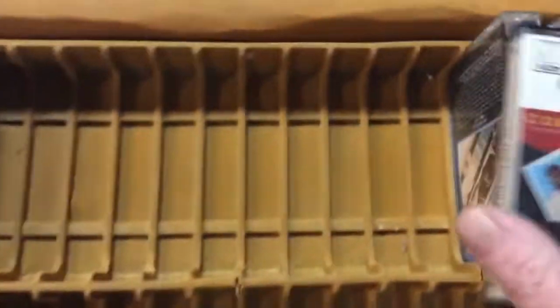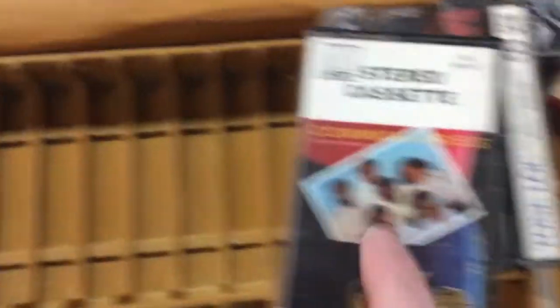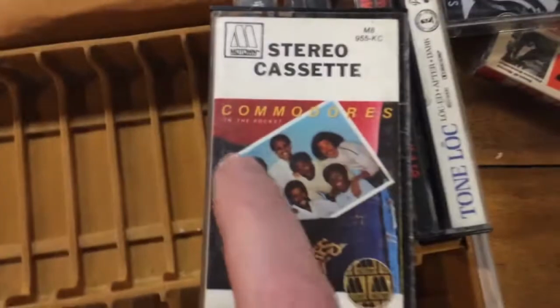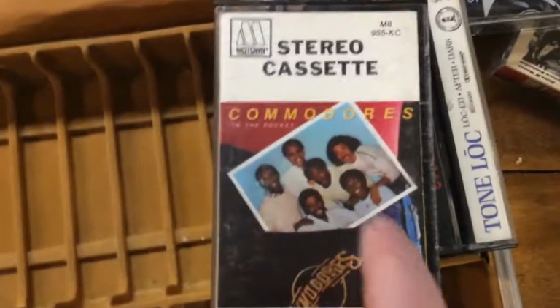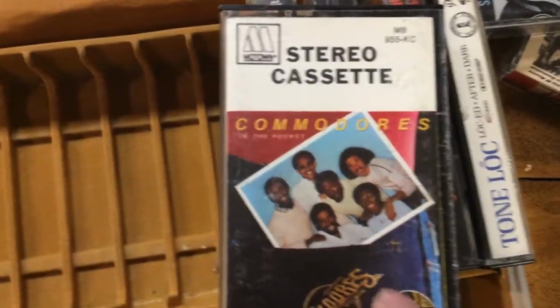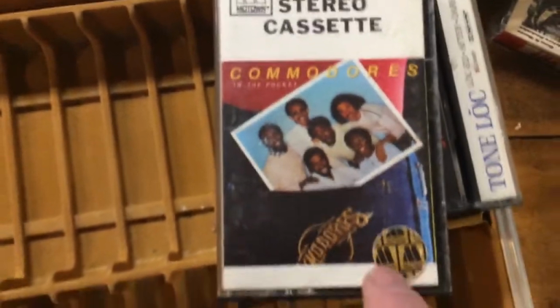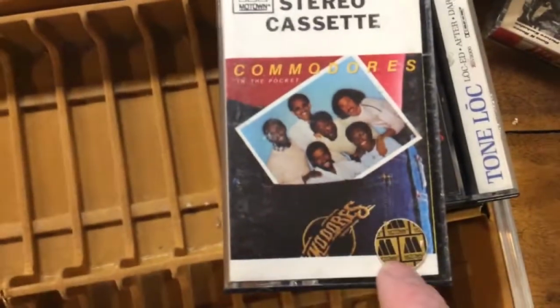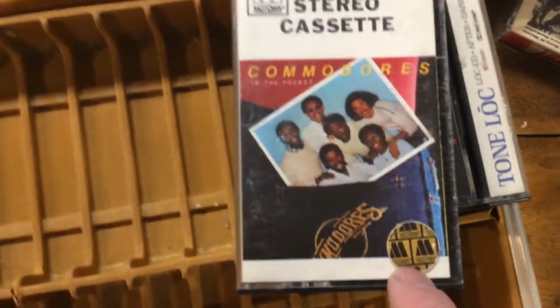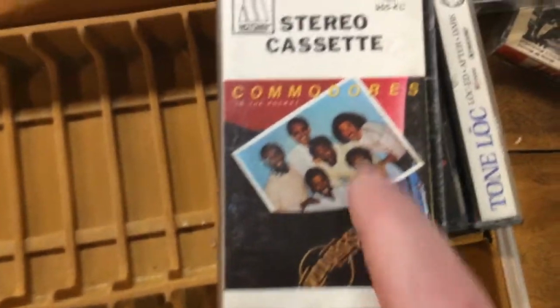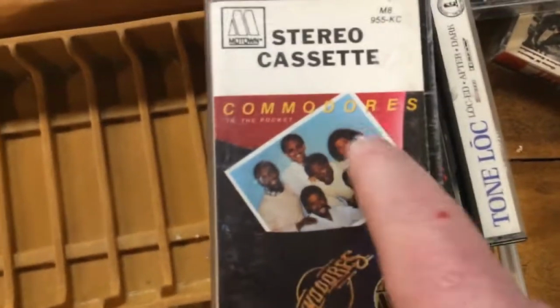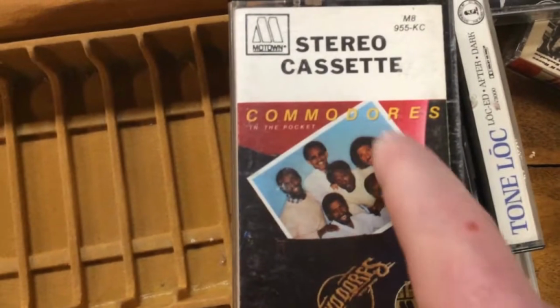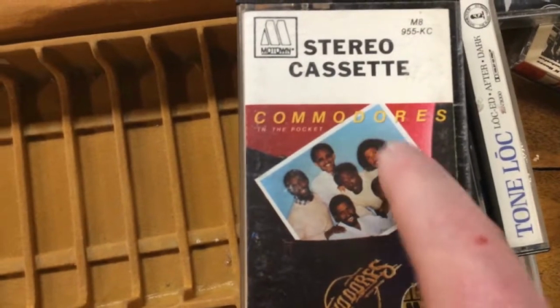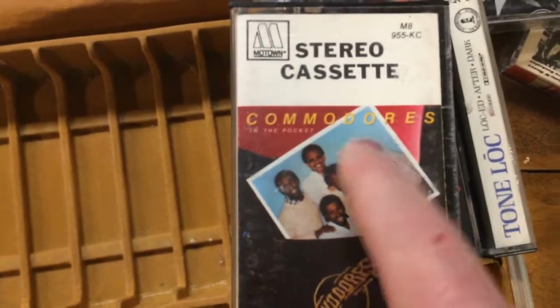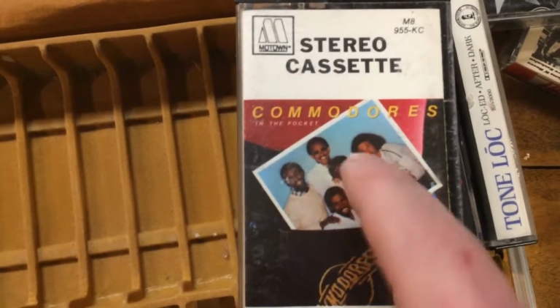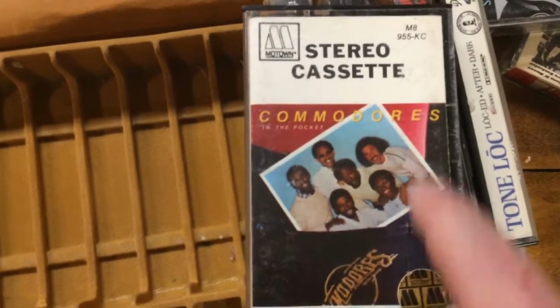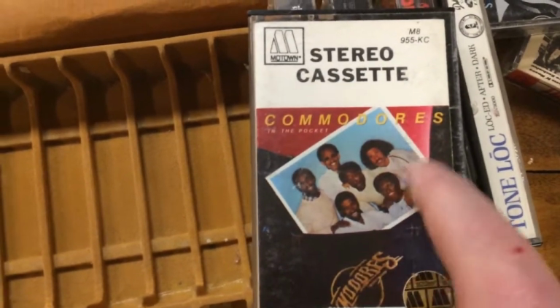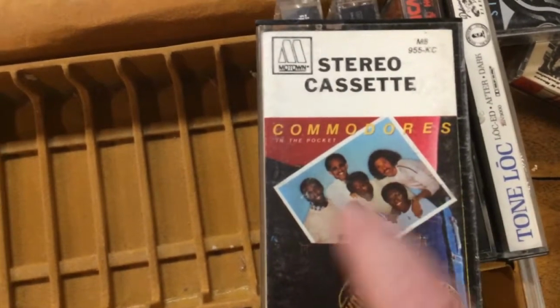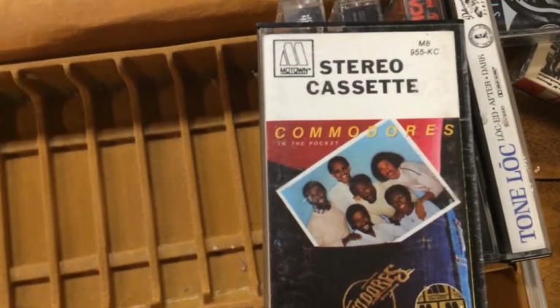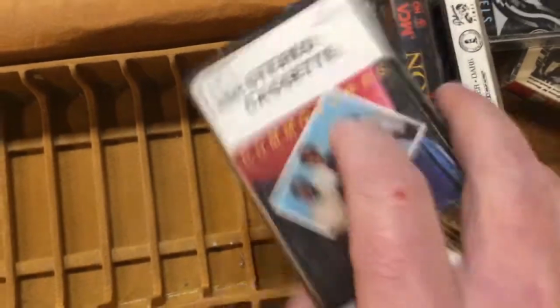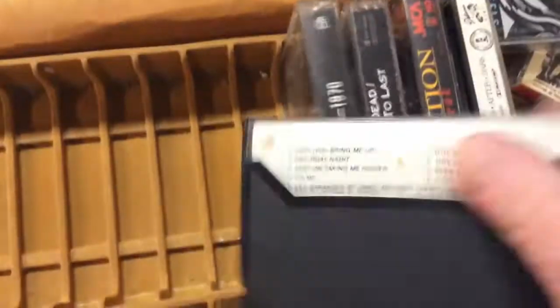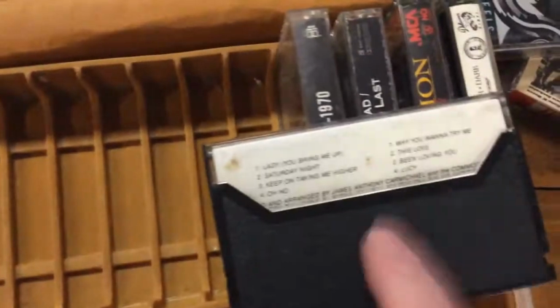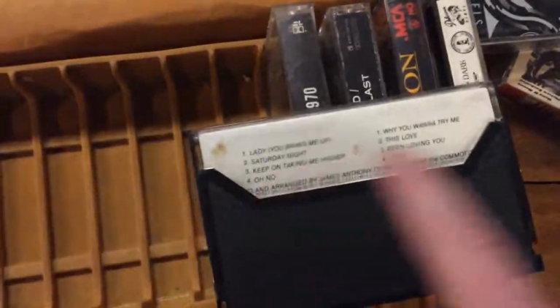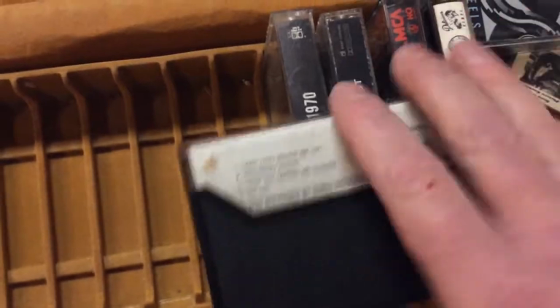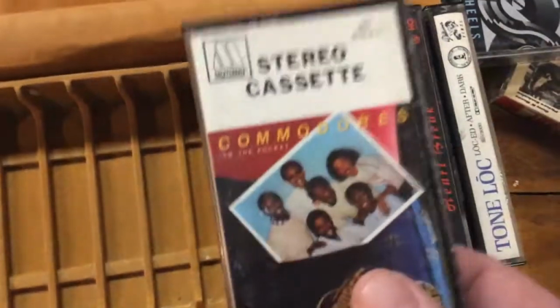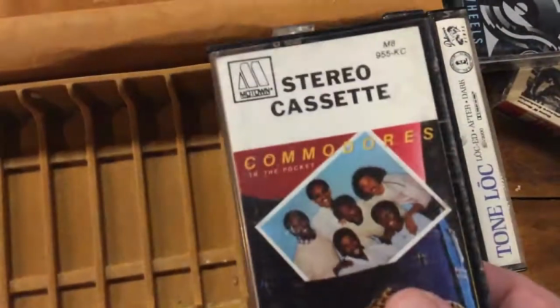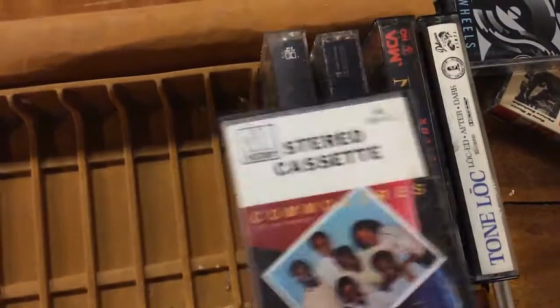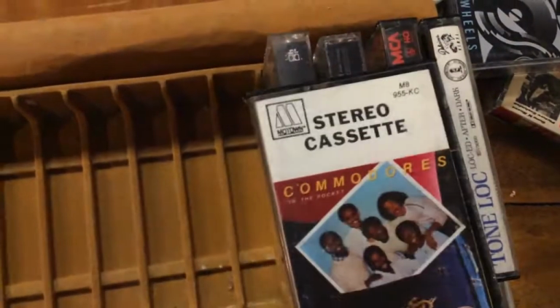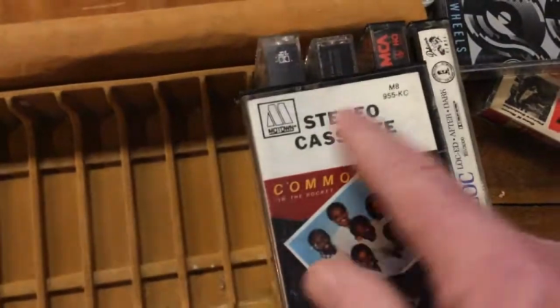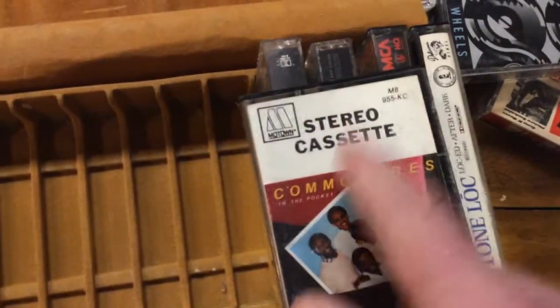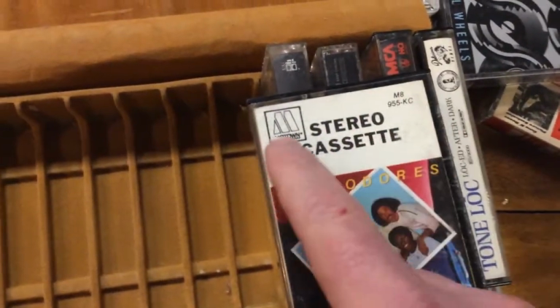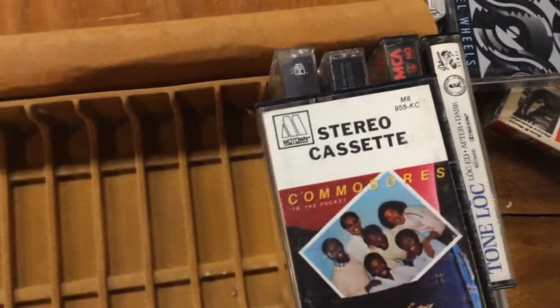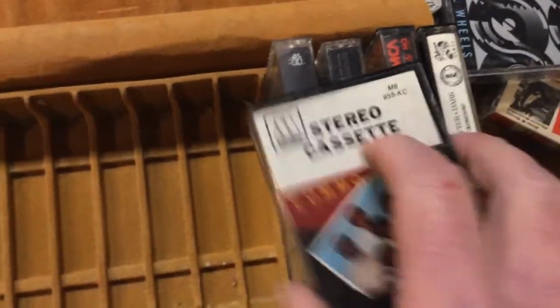The Commodores — we love the Commodores, they had a lot of great hits. There's Lionel Richie right there when he was still with the Commodores. This is a stereo cassette, so it's an older one. Still Motown Records.